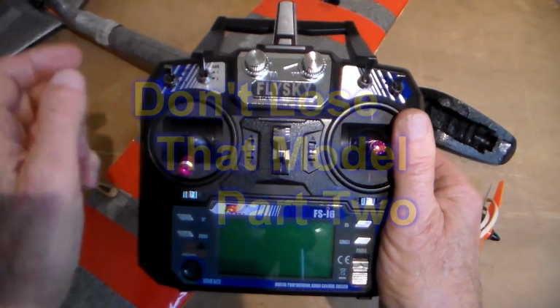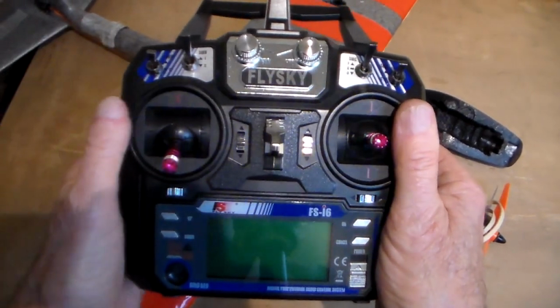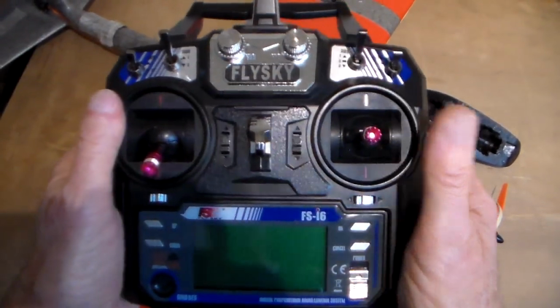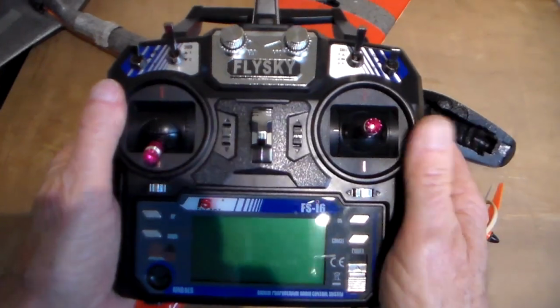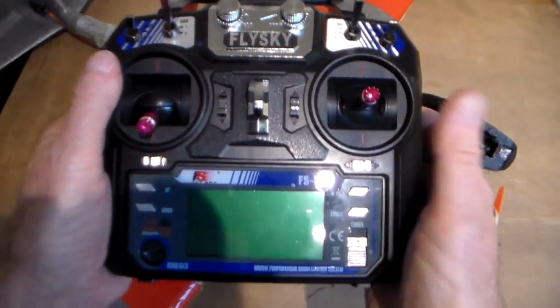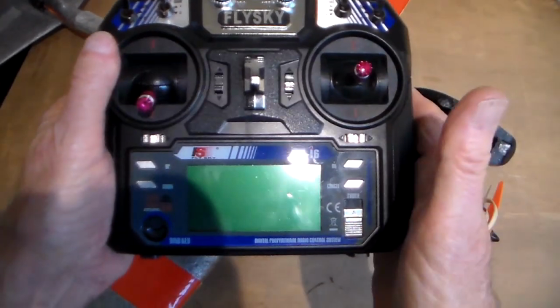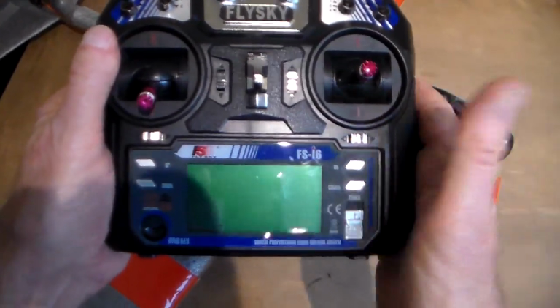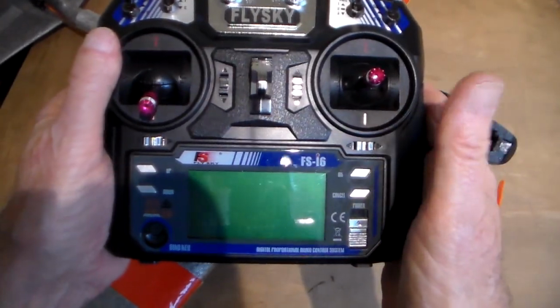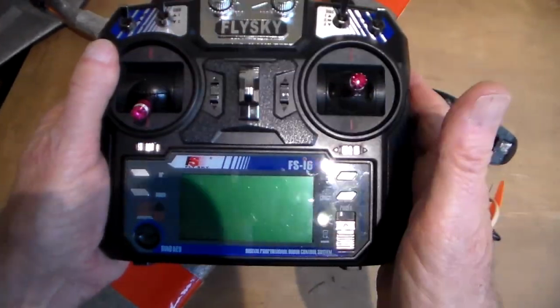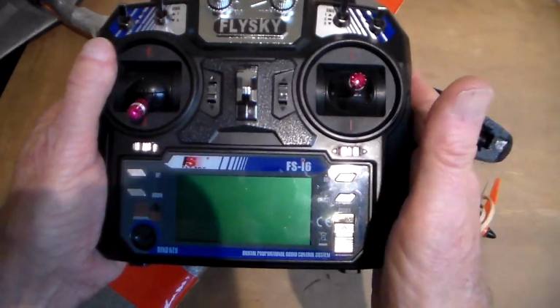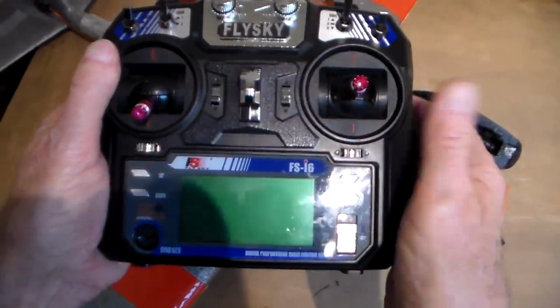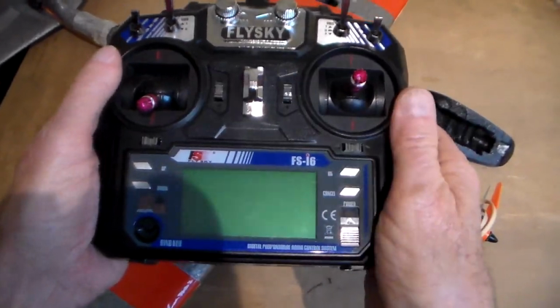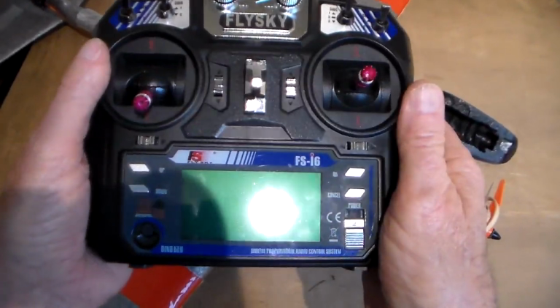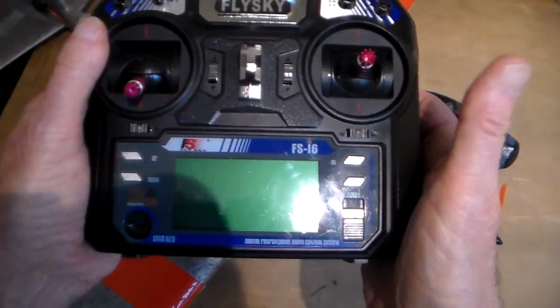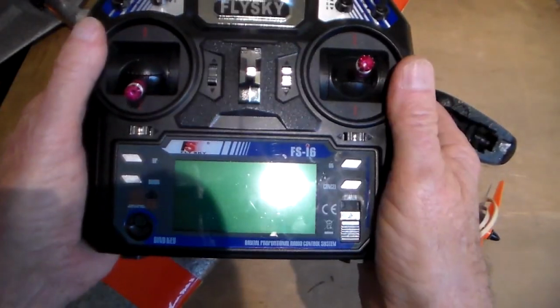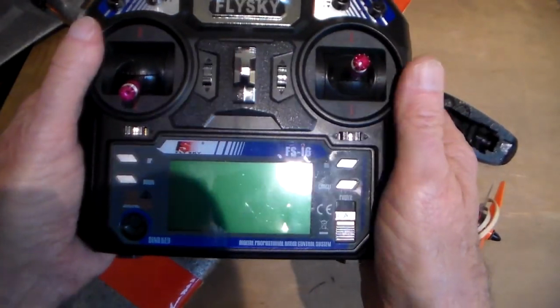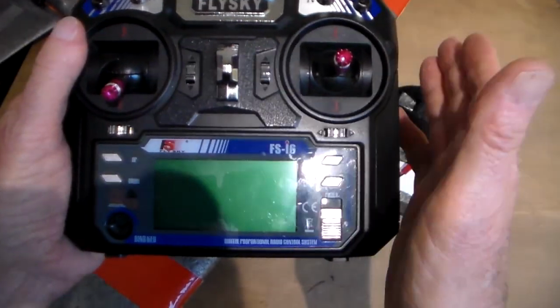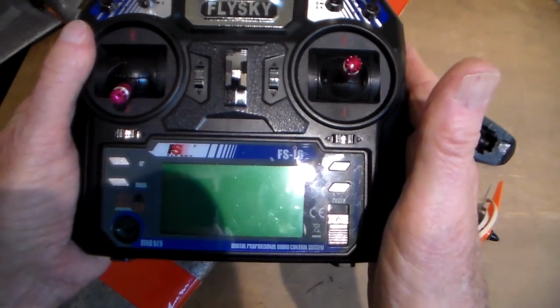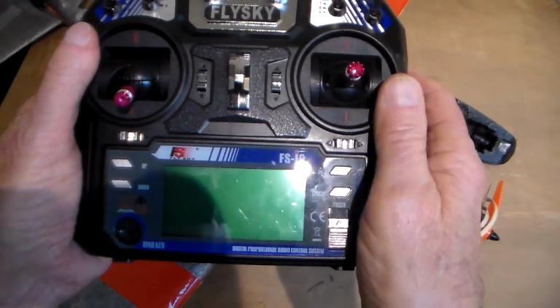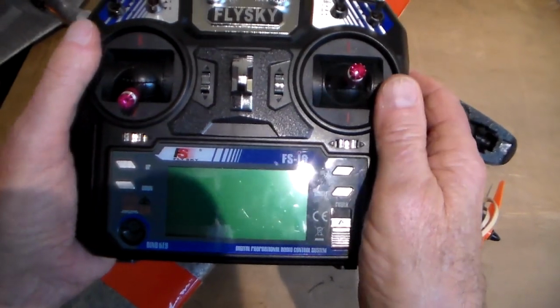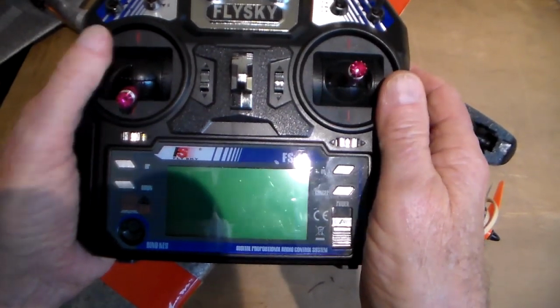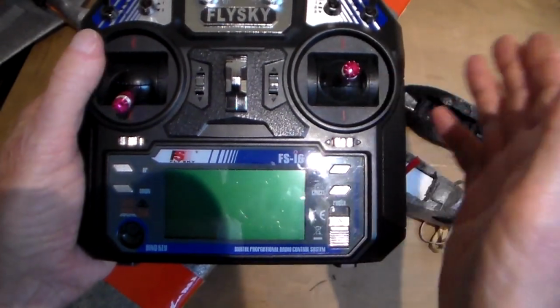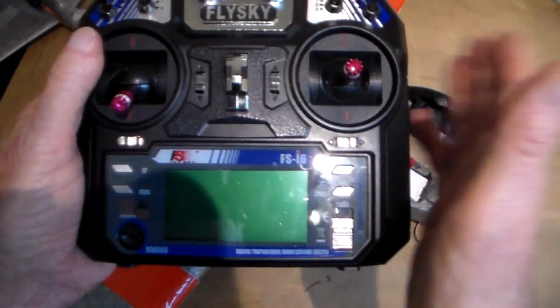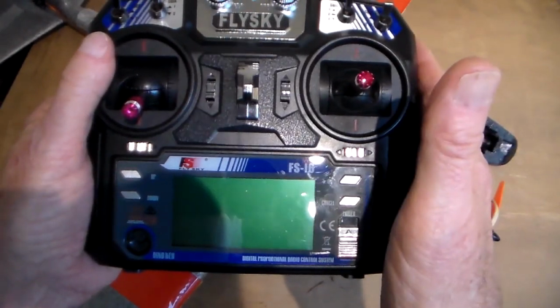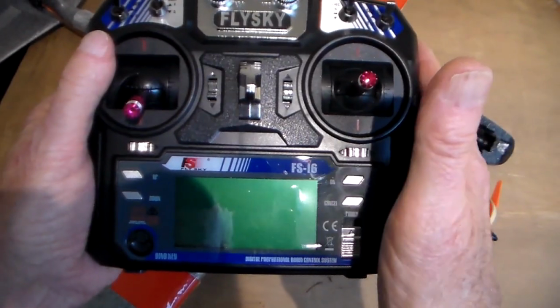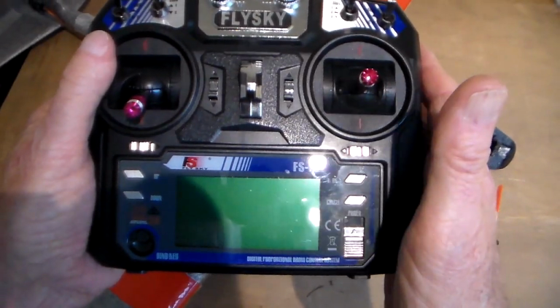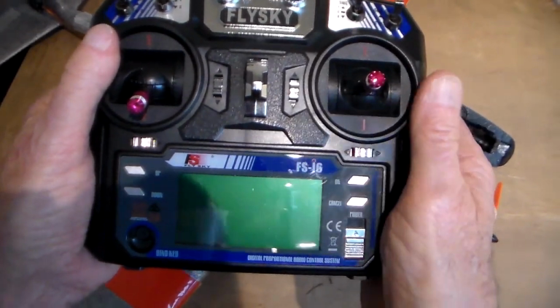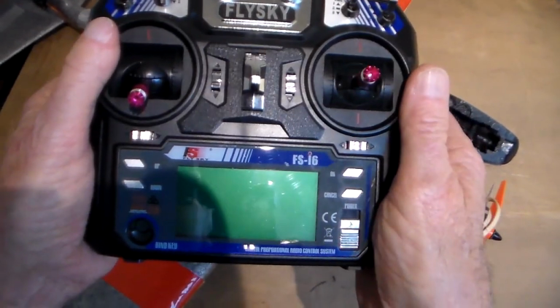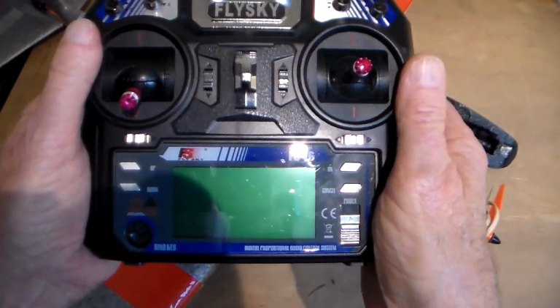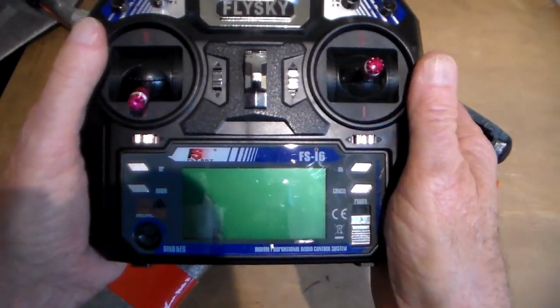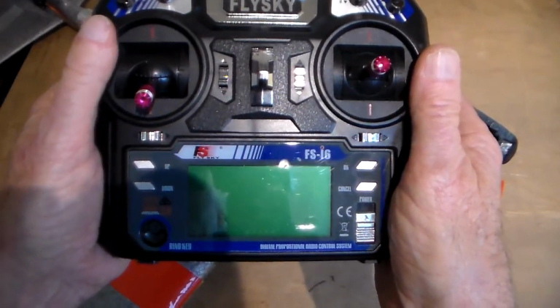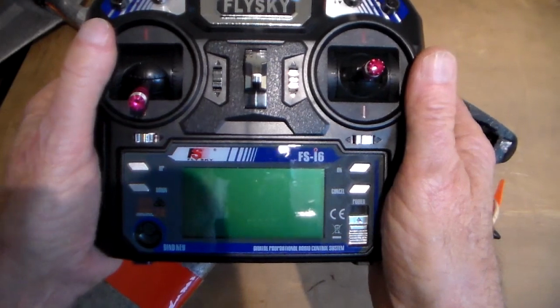One of the big advantages I've discovered of 2.4 is that I can now set failsafes, which means if the model loses signal I can make it shut down the motor, bank a bit, turn, do whatever I want.